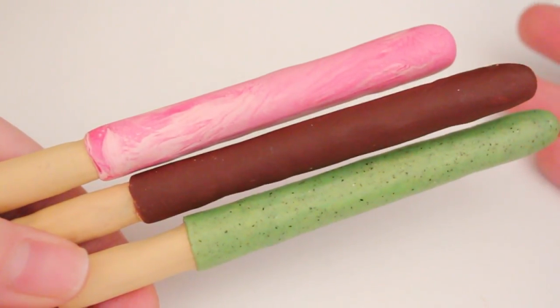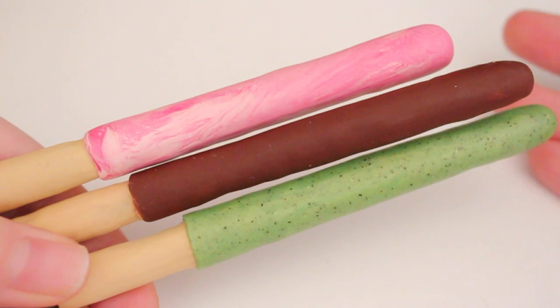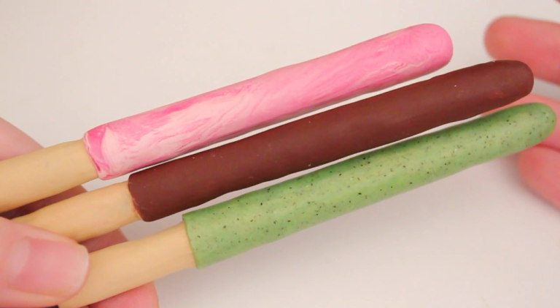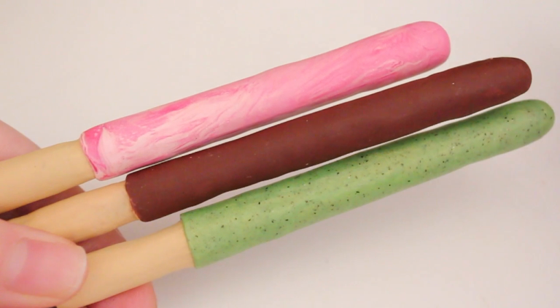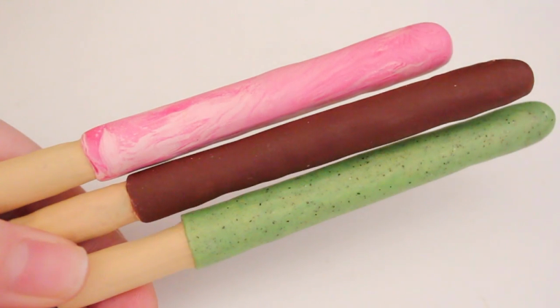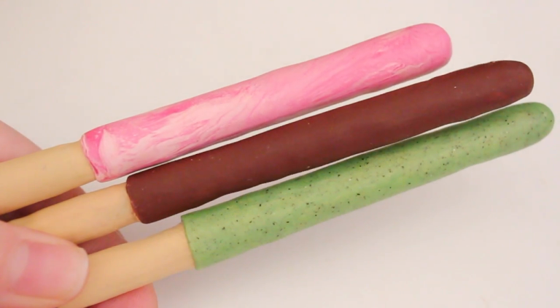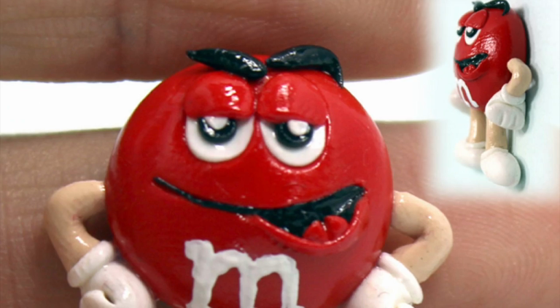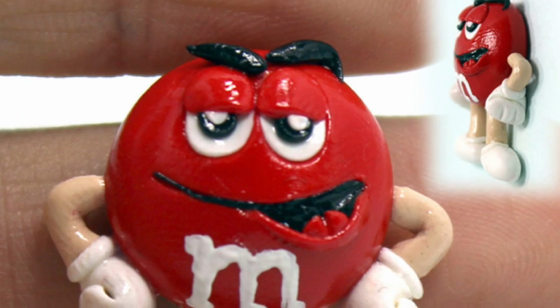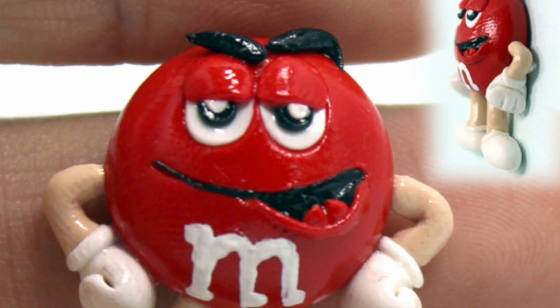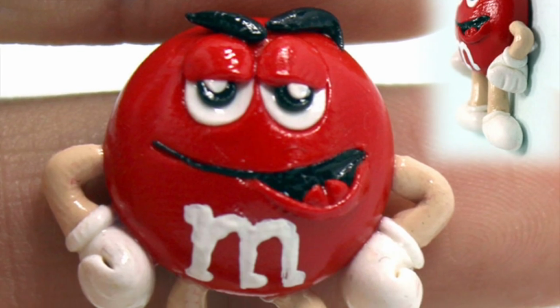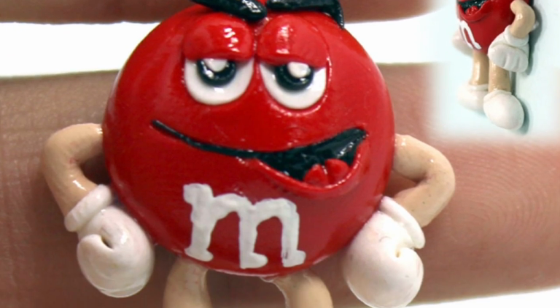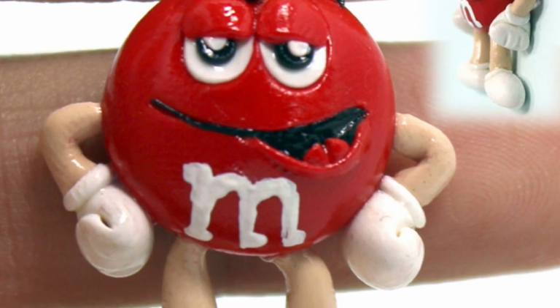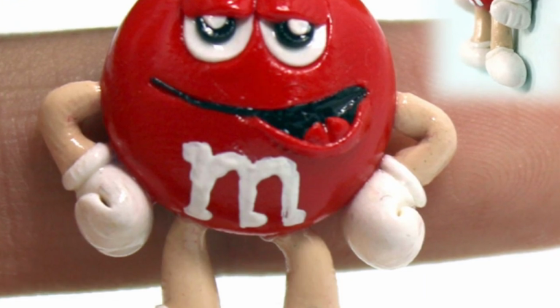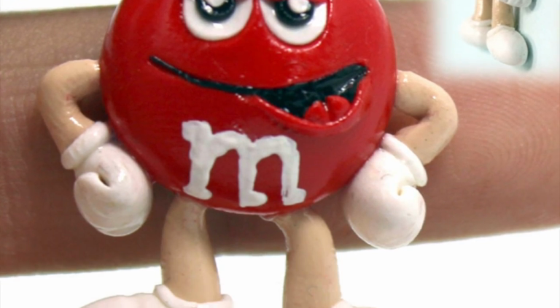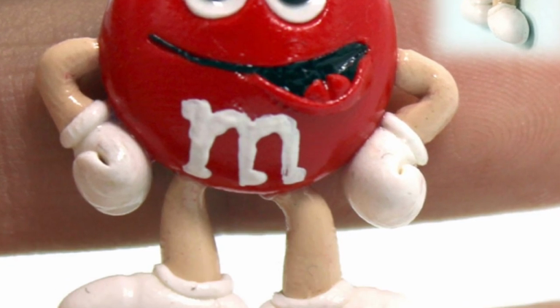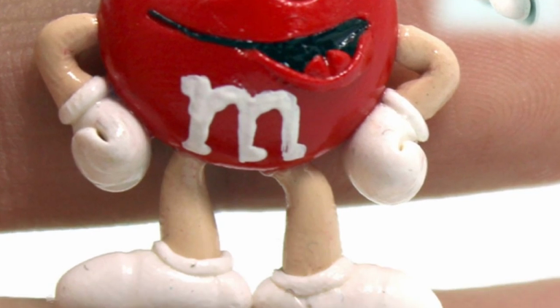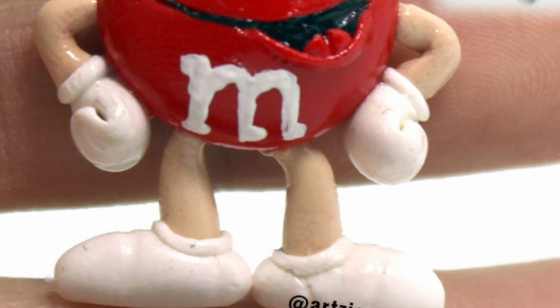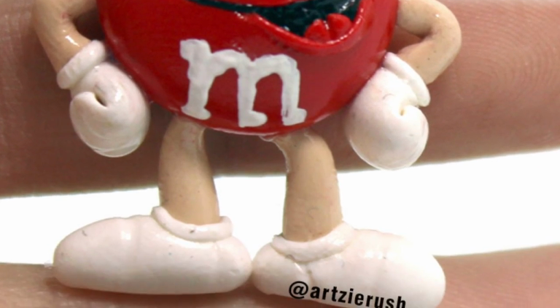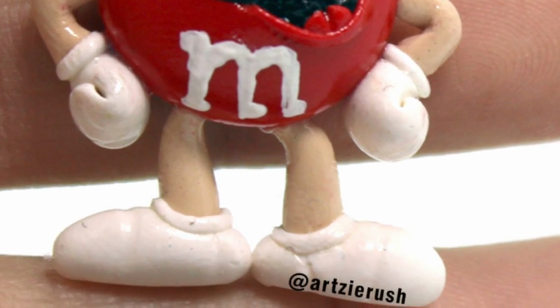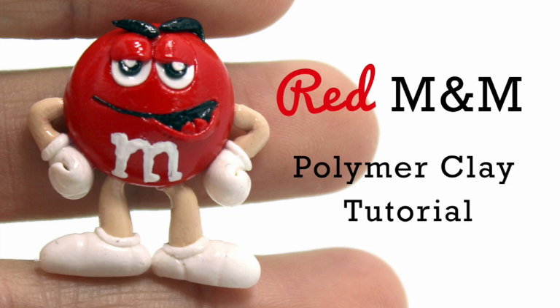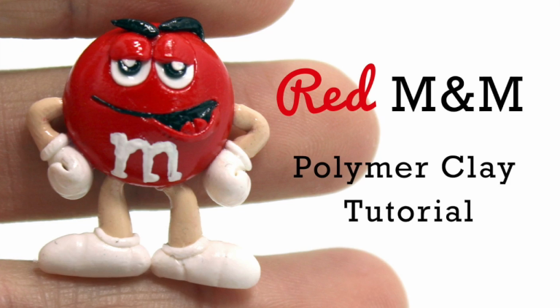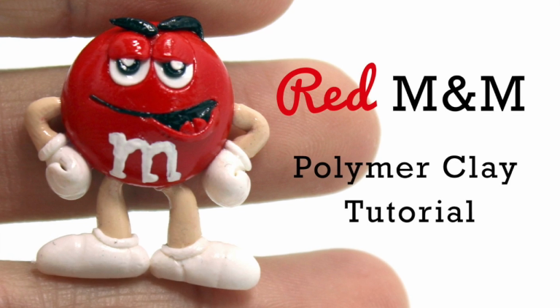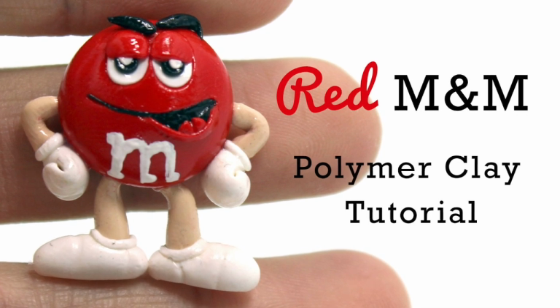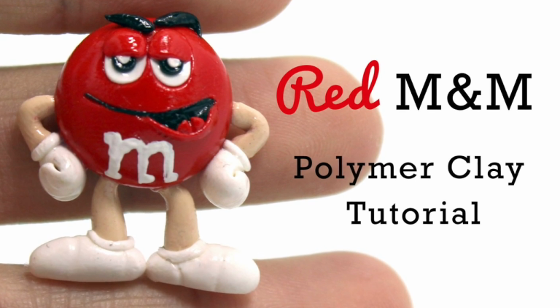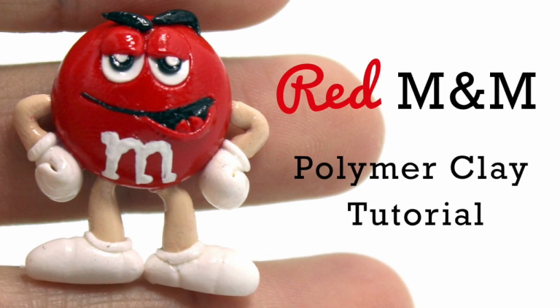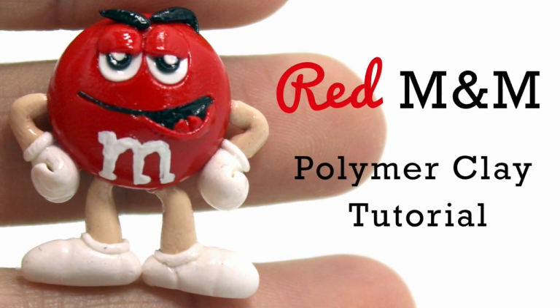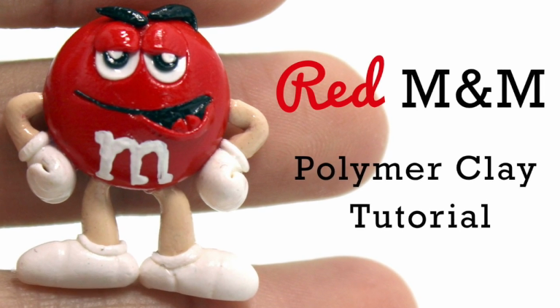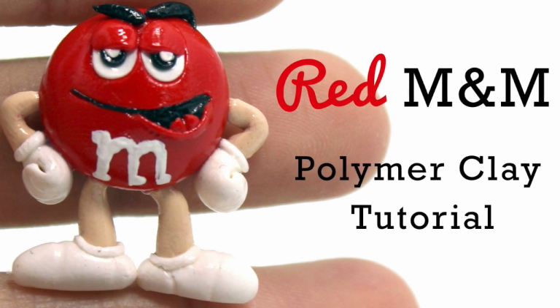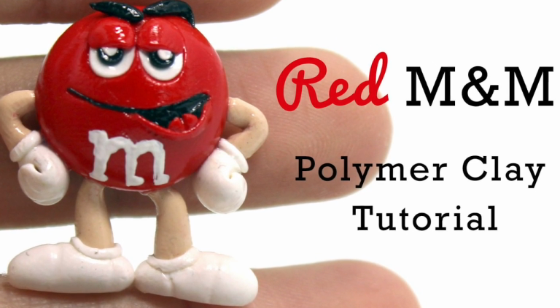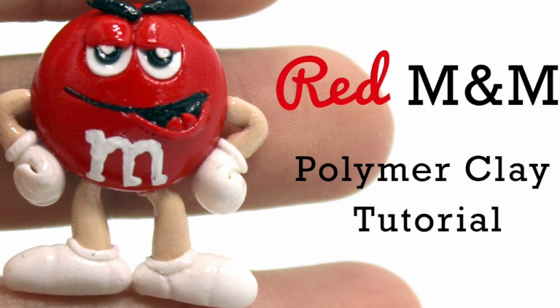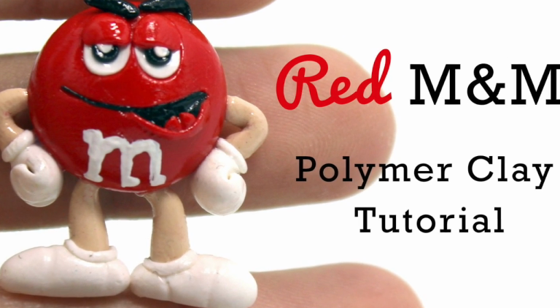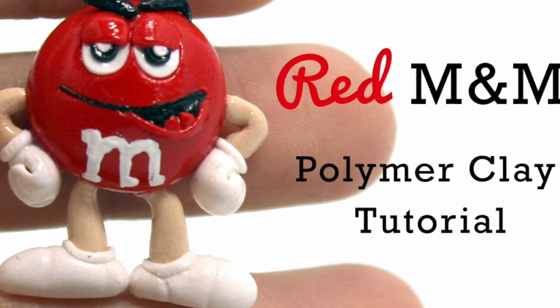As for Artsy Rush's video, she made this really cute M&M guy, and that will be down below in the description box if you'd like to check that out. She is super talented, and I'm so glad to be working with her today.